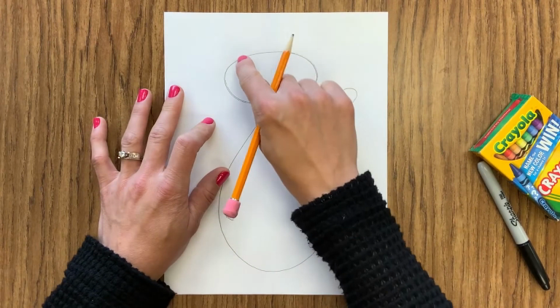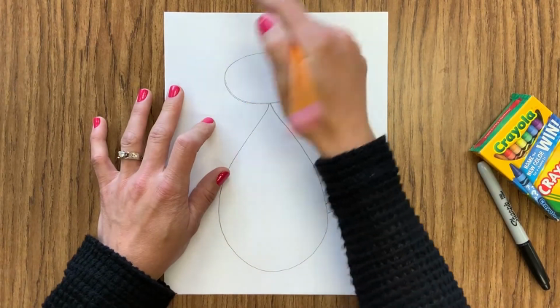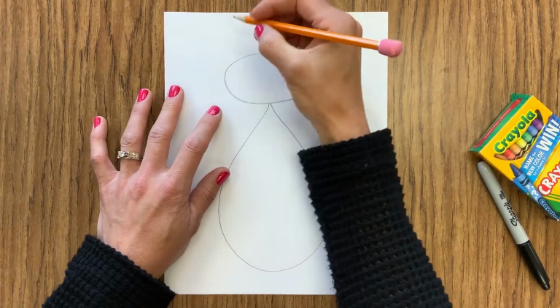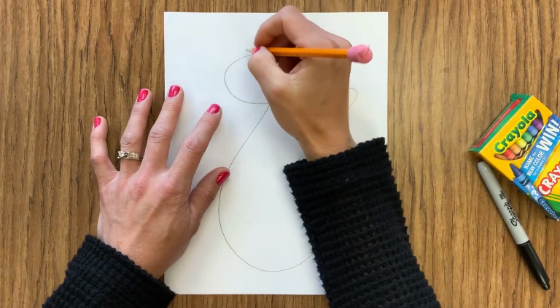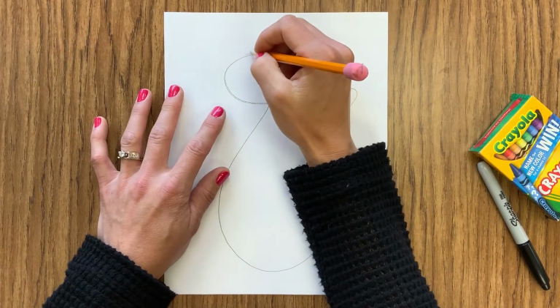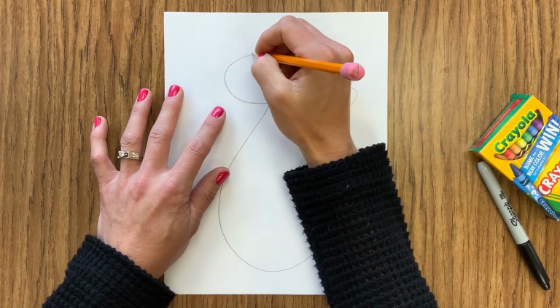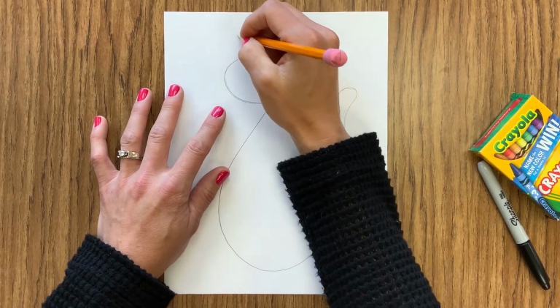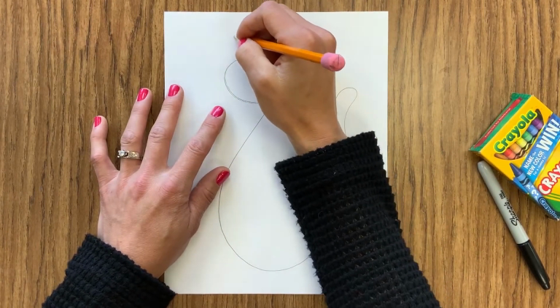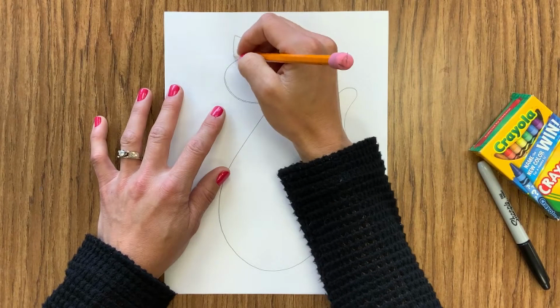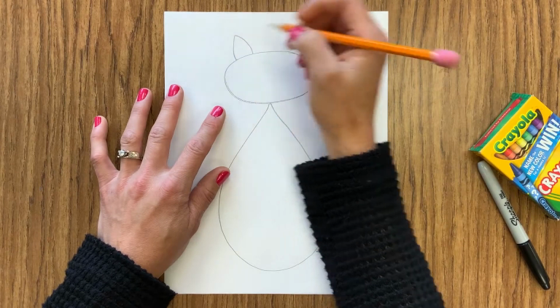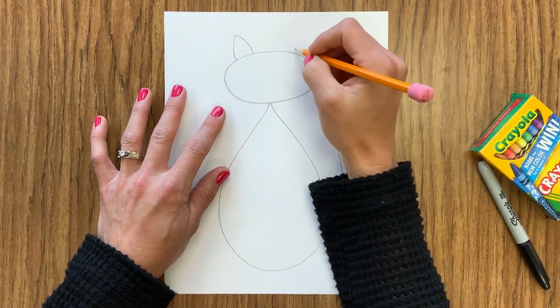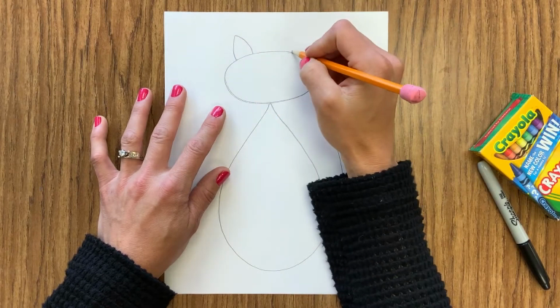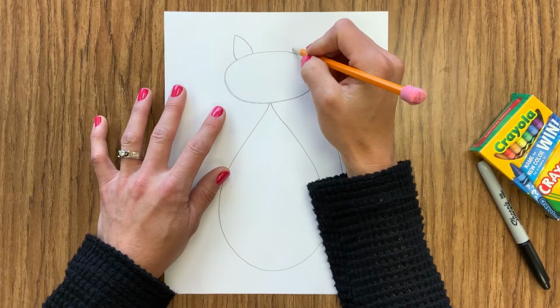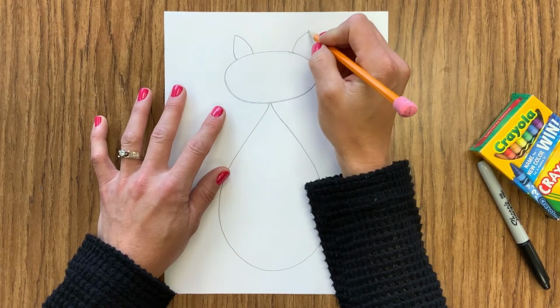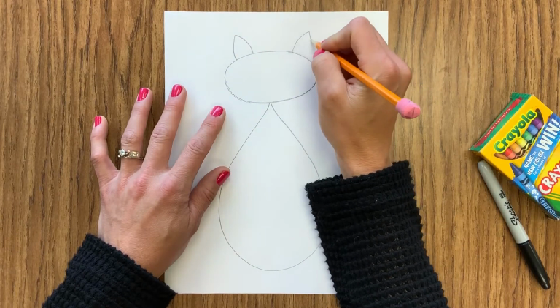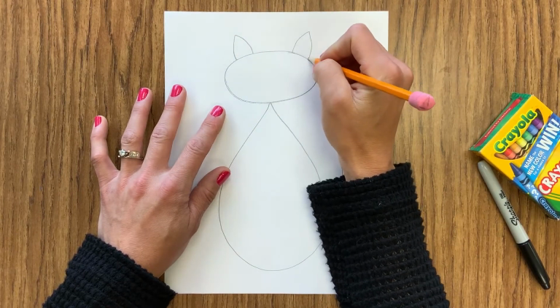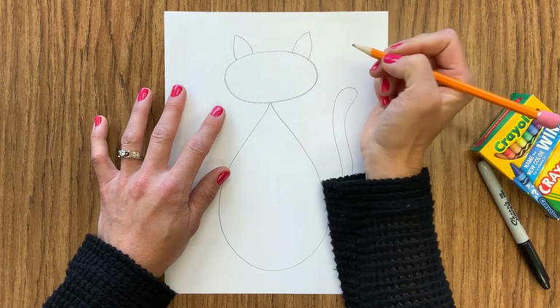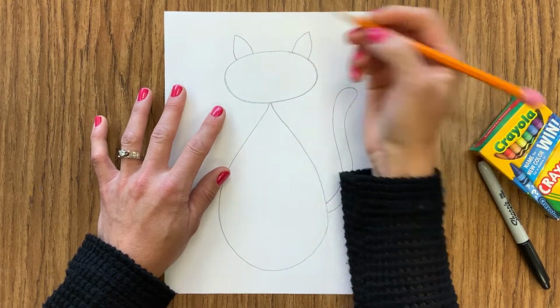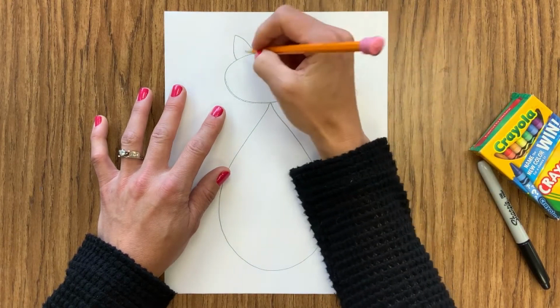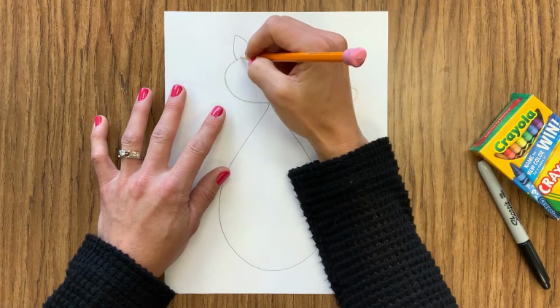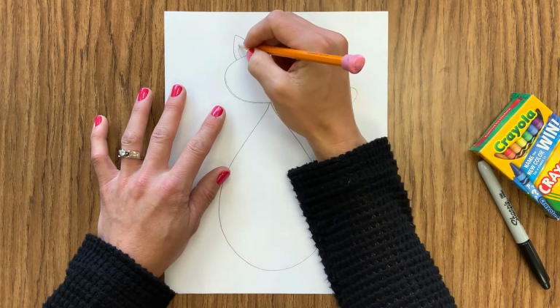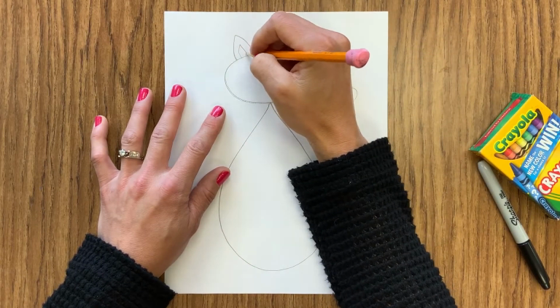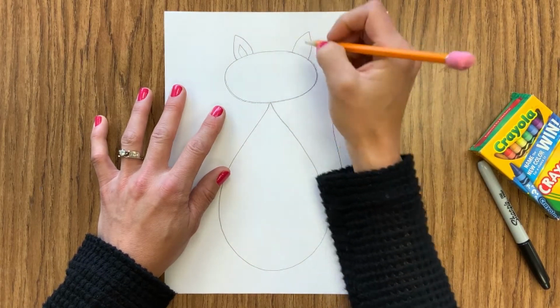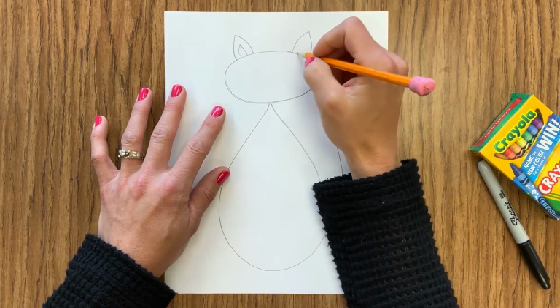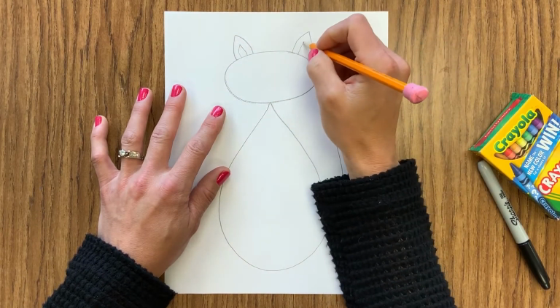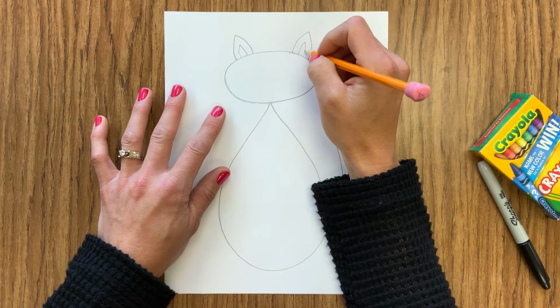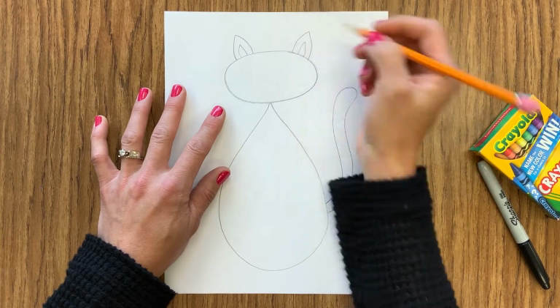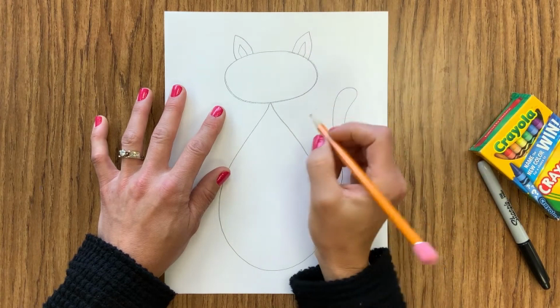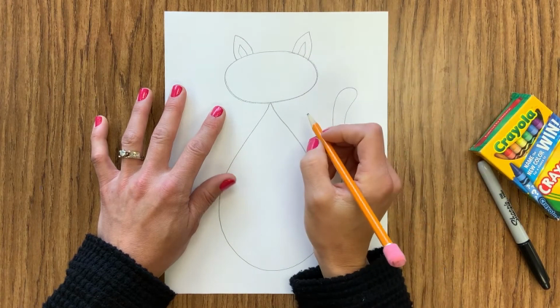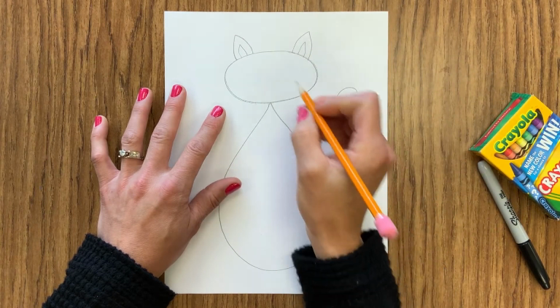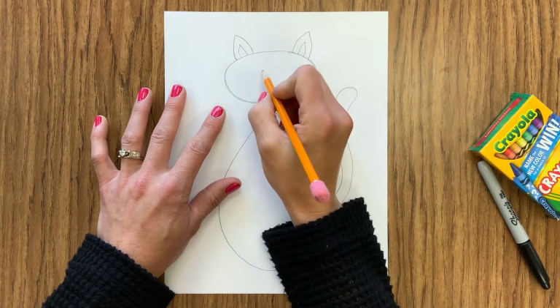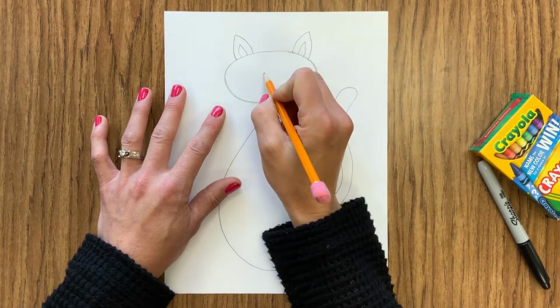Next I'm going to add ears. These can just be triangles — they can be a little bit curved on the sides if you want to. I'm going to add a second triangle on the inside.